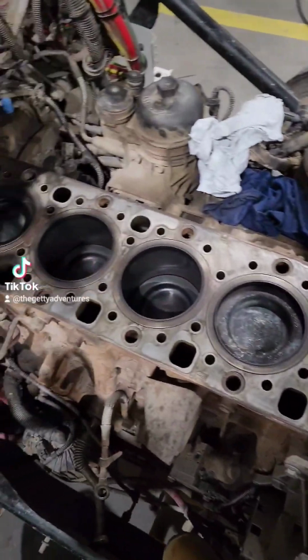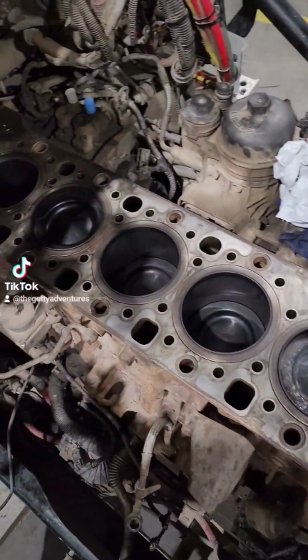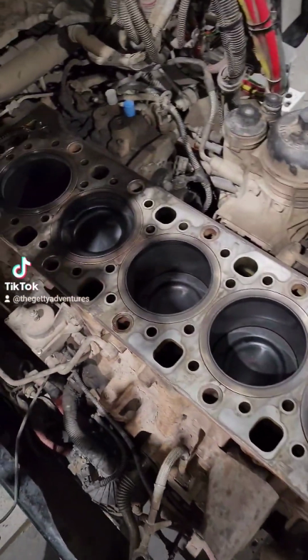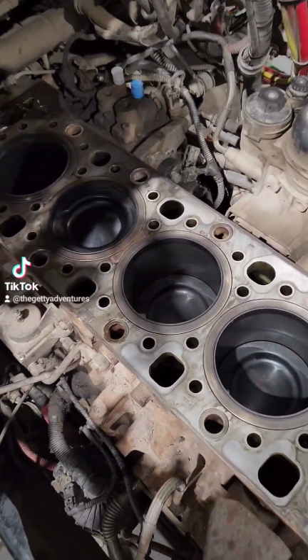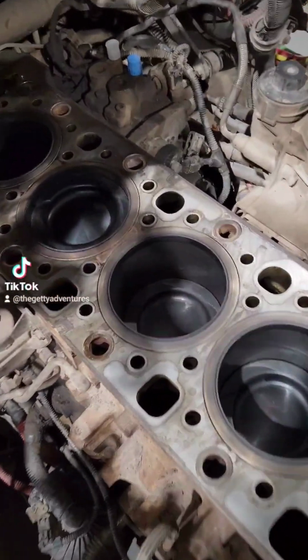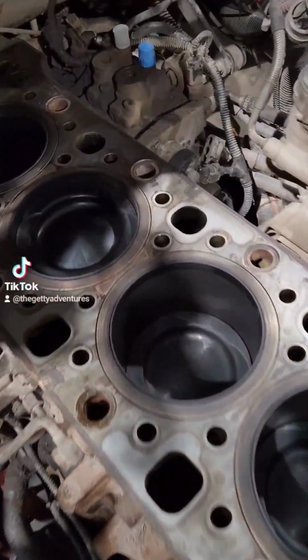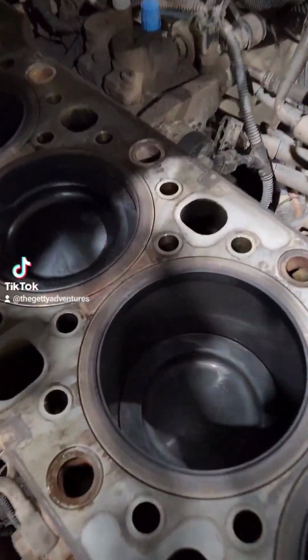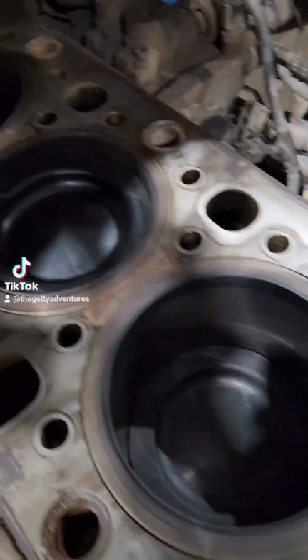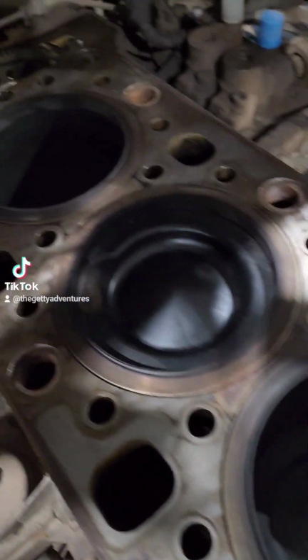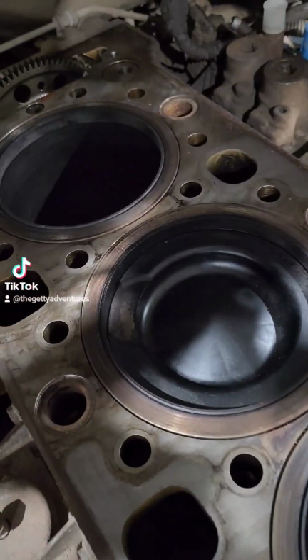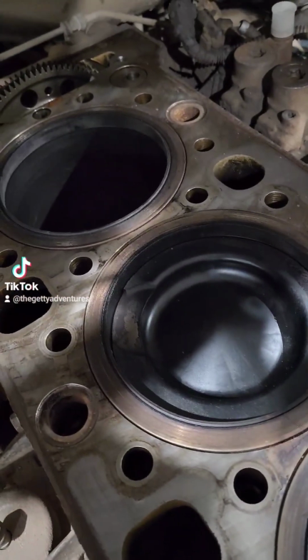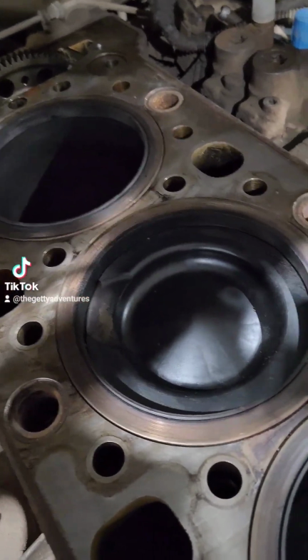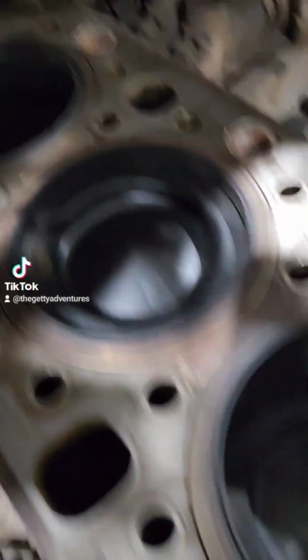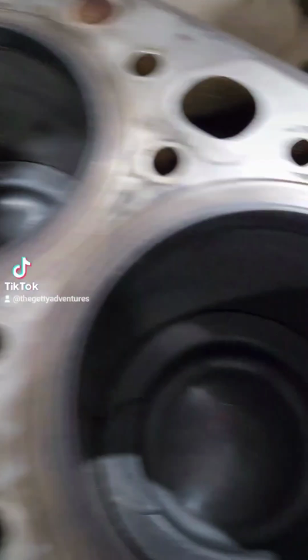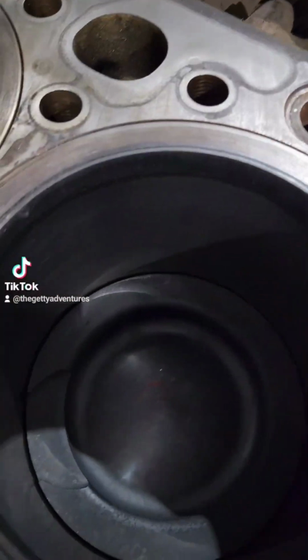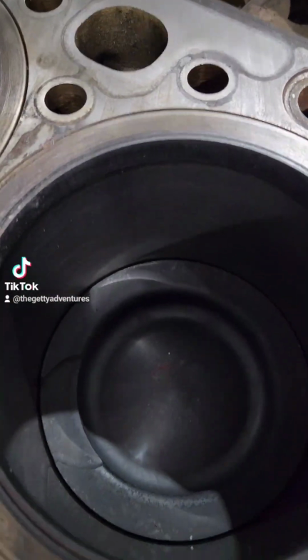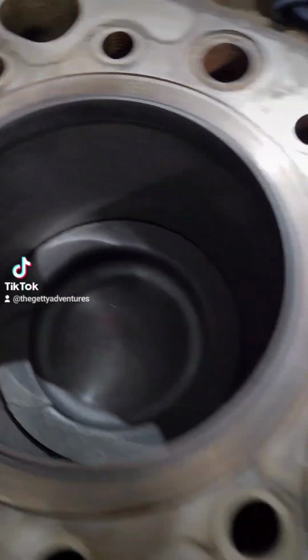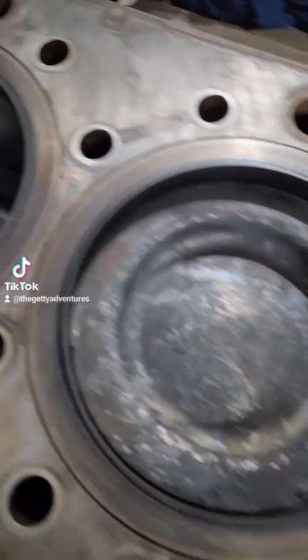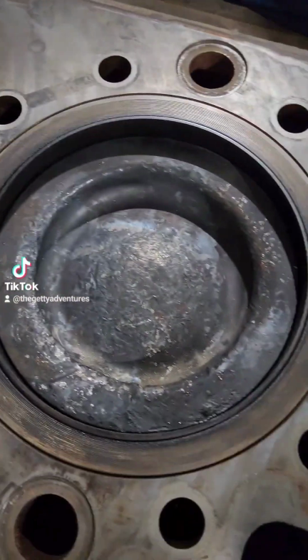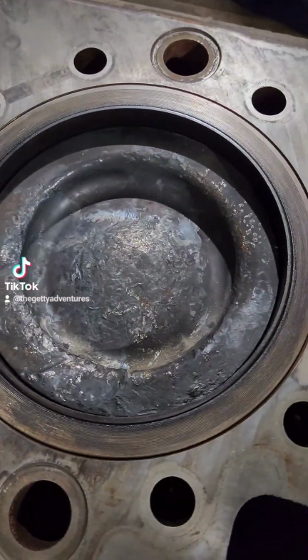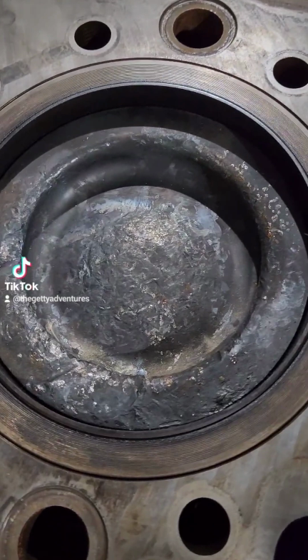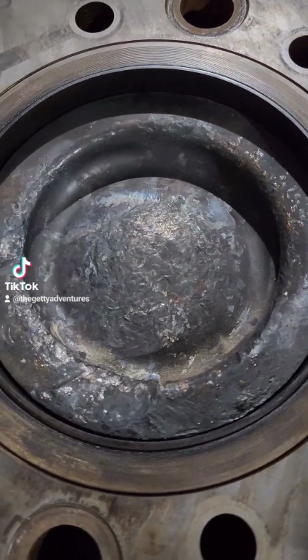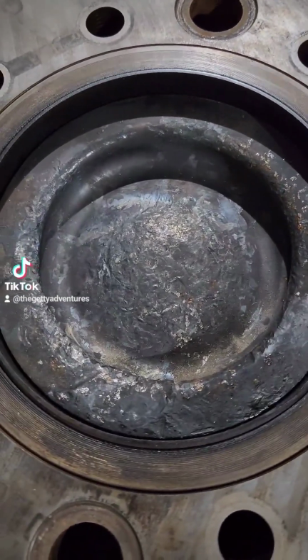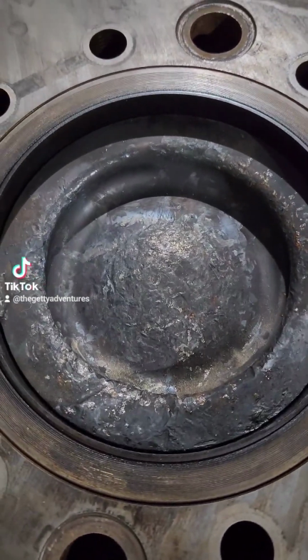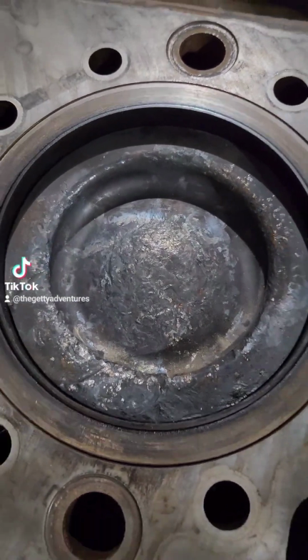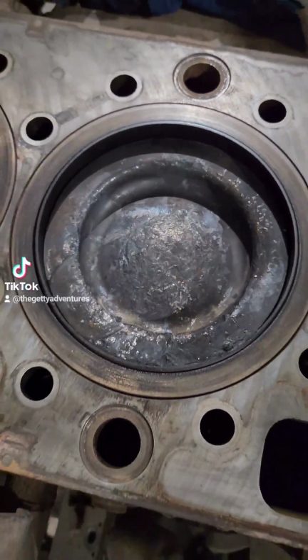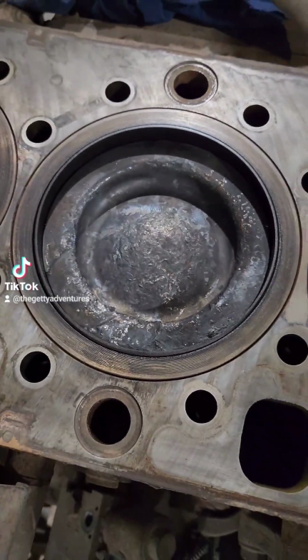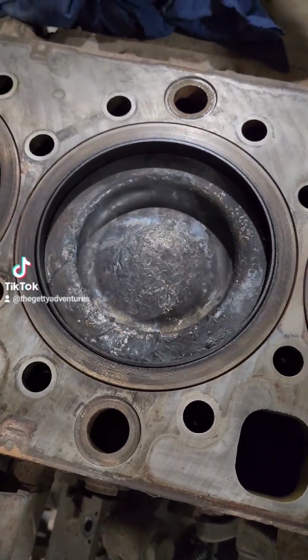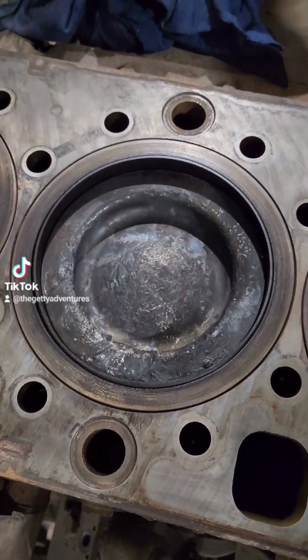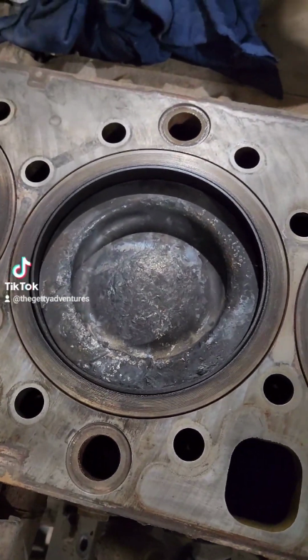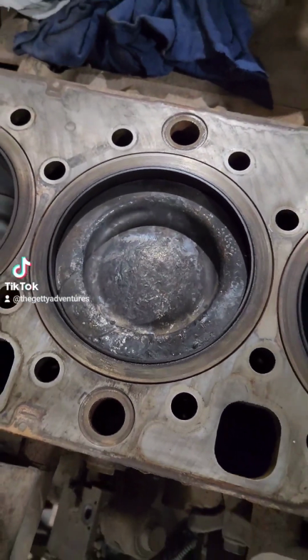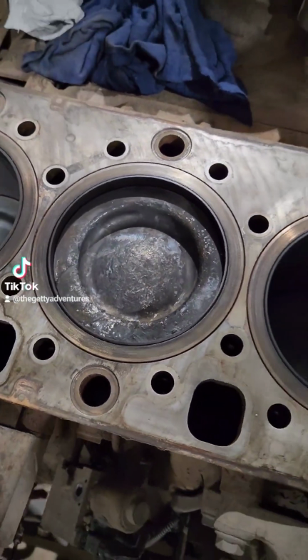Obviously we got the head off the engine. These are what good pistons should look like. This is number two right here — there's our first clue. She's a little banged up there.